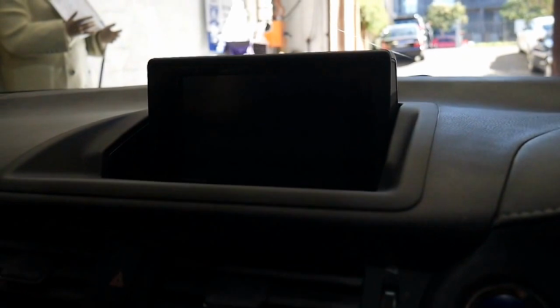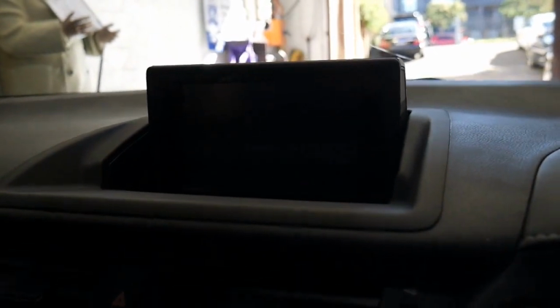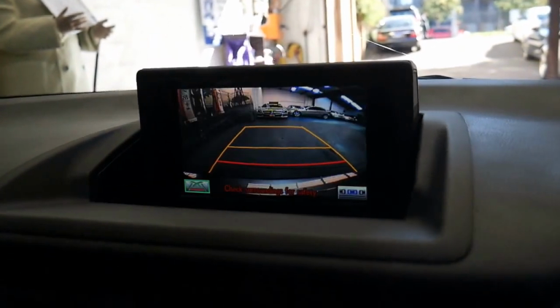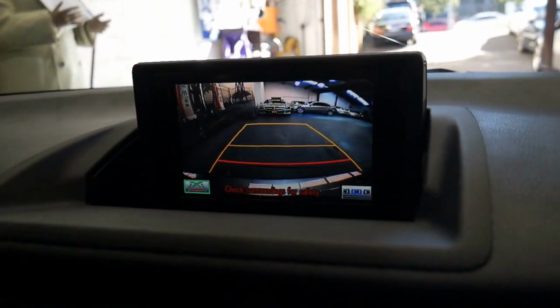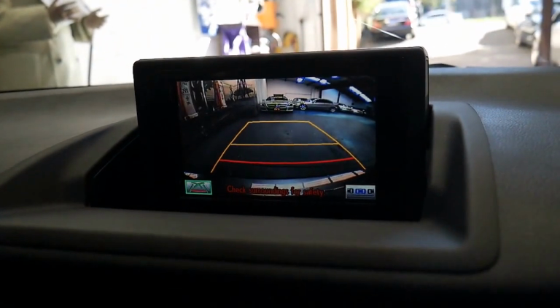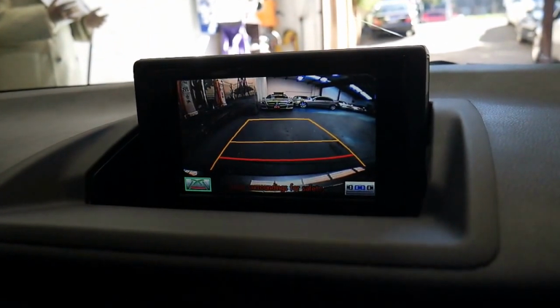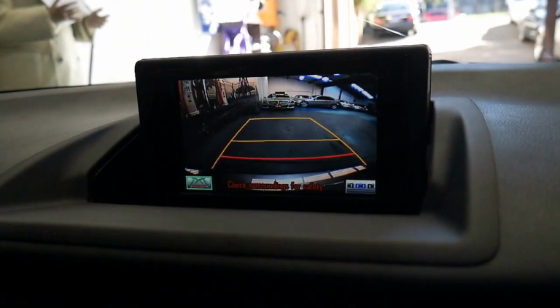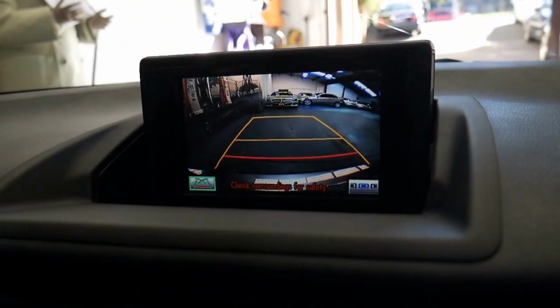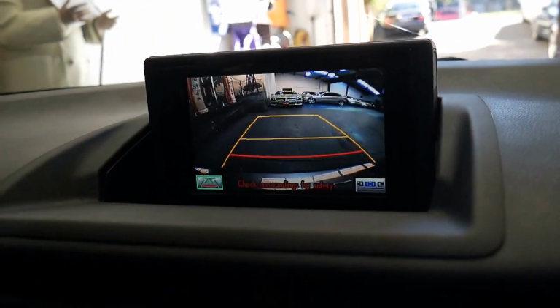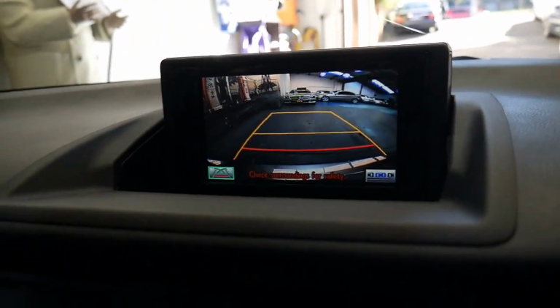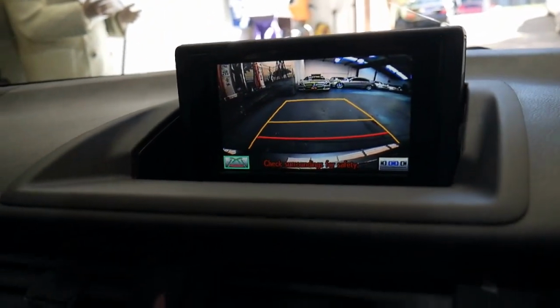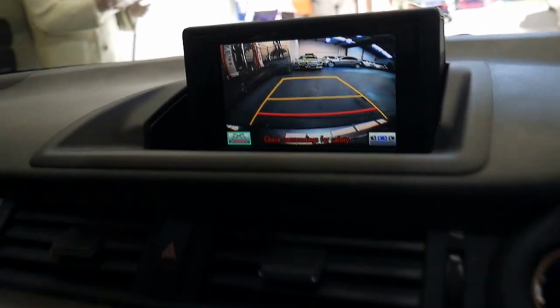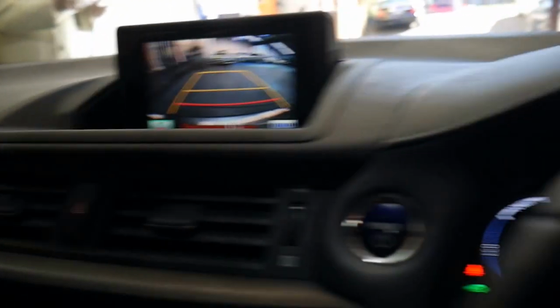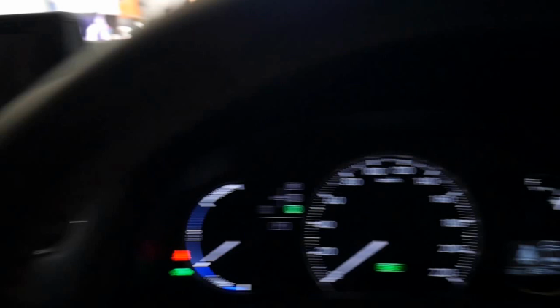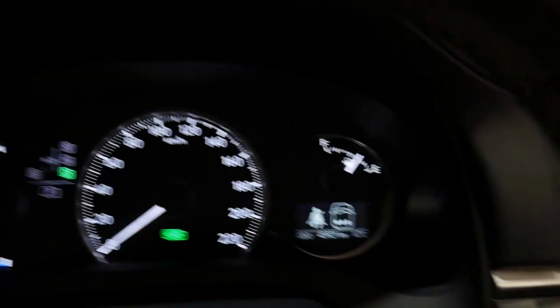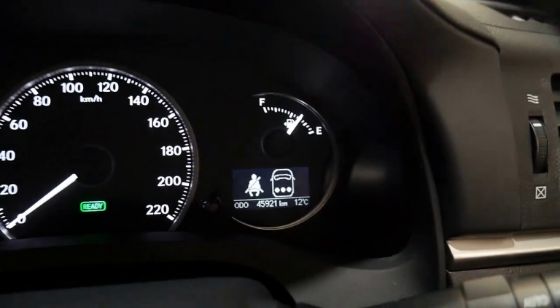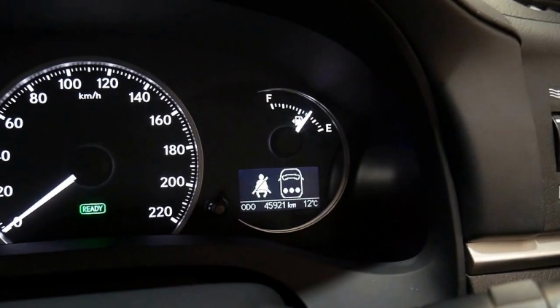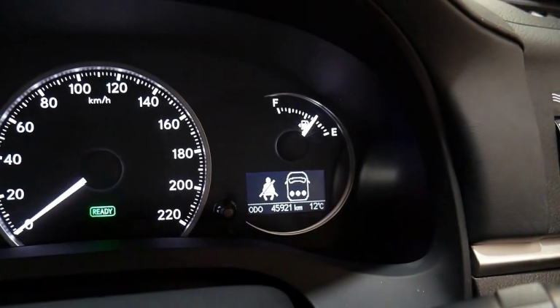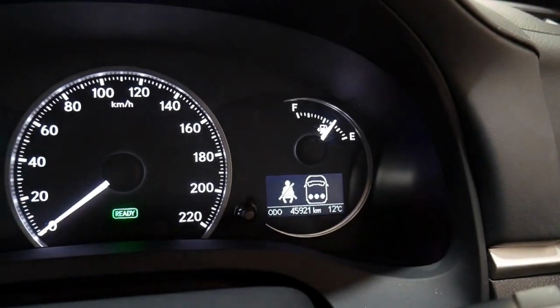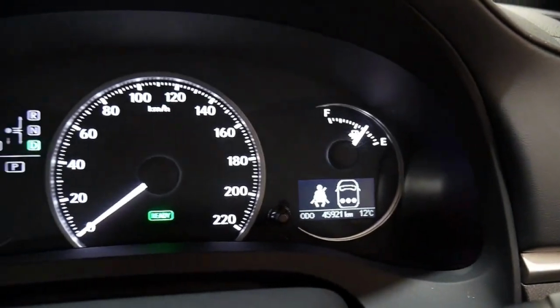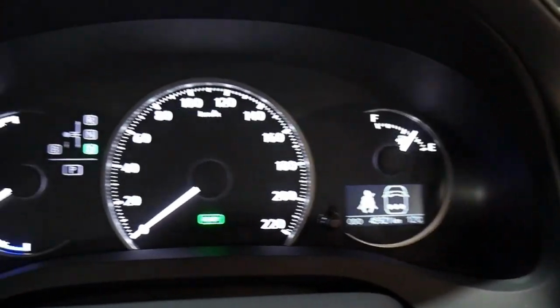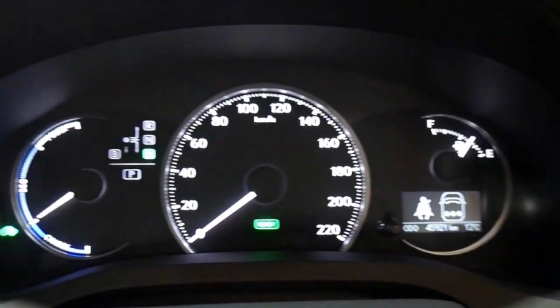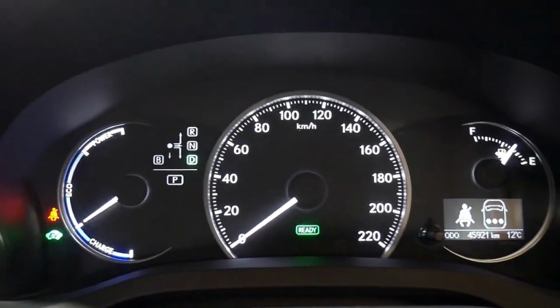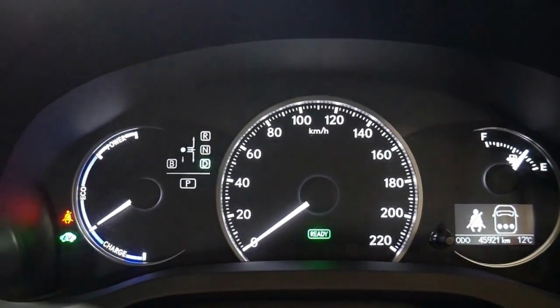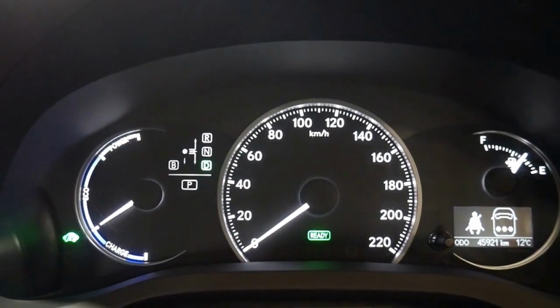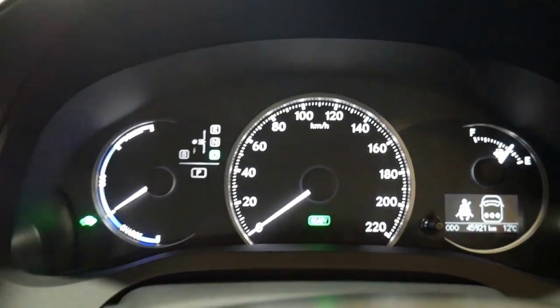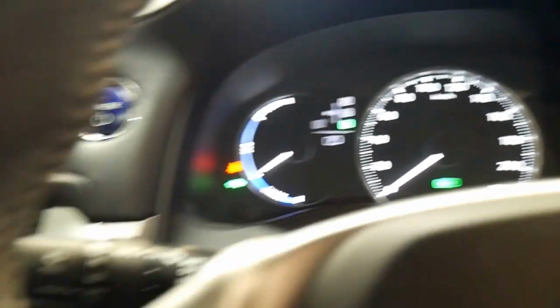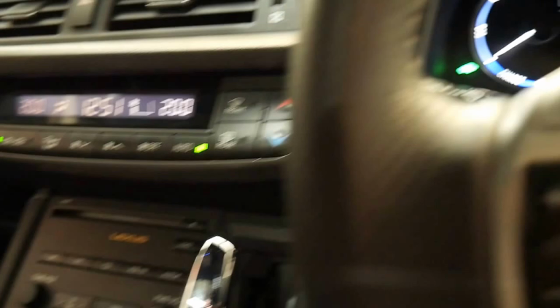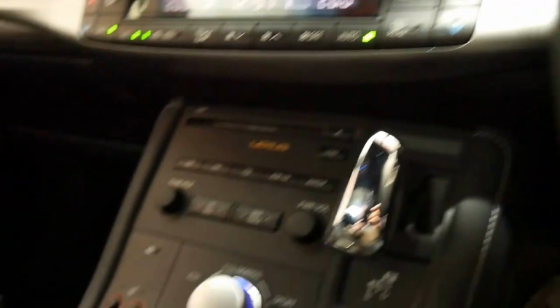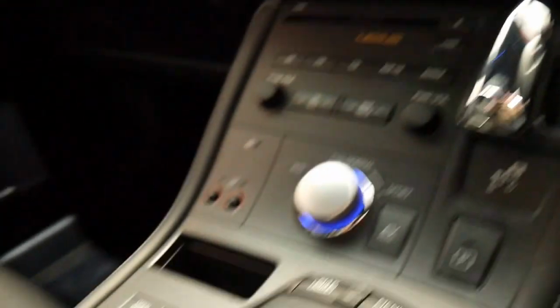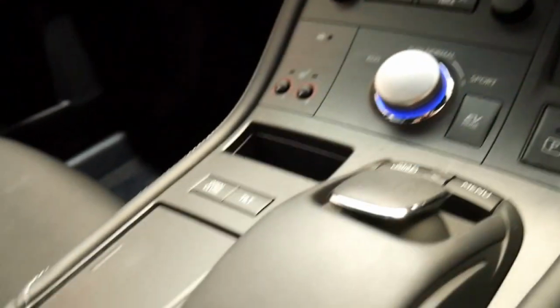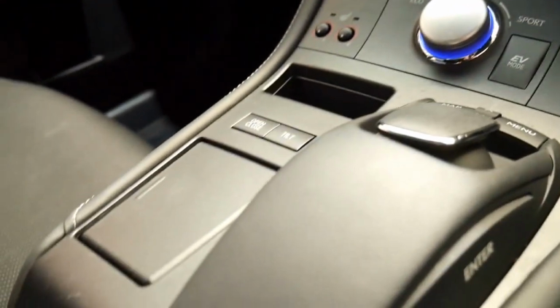We put it in reverse, the mirrors dip down, you've got your reversing camera there. It even shows you that there are no seatbelts on in the back. It is a superb car to drive.